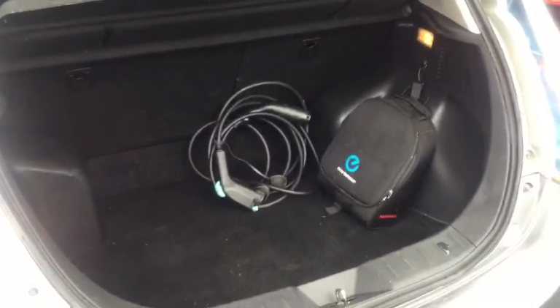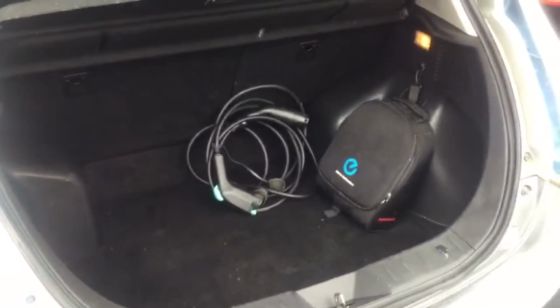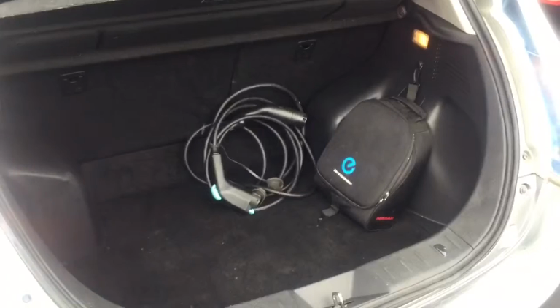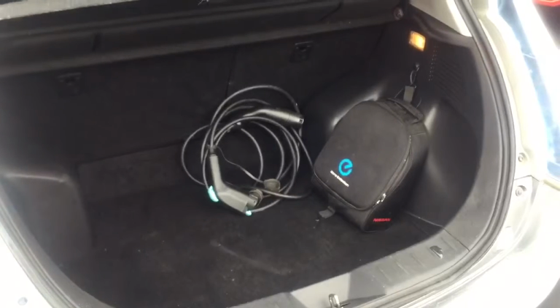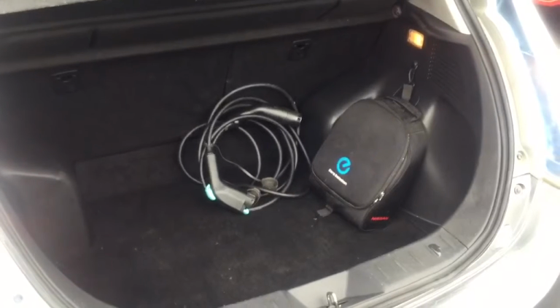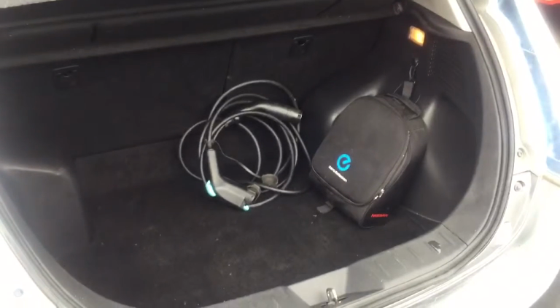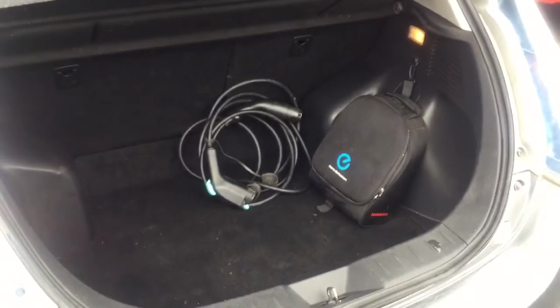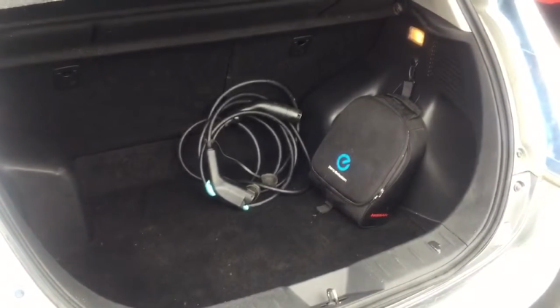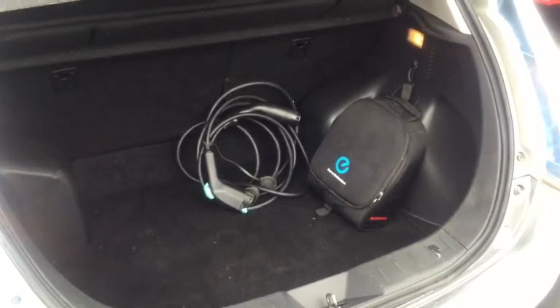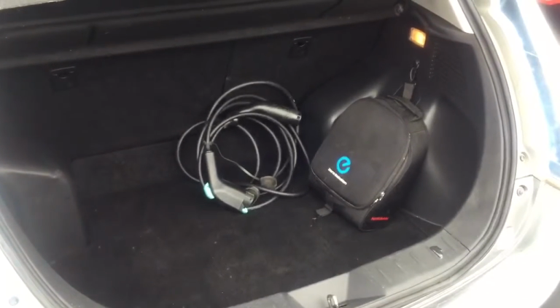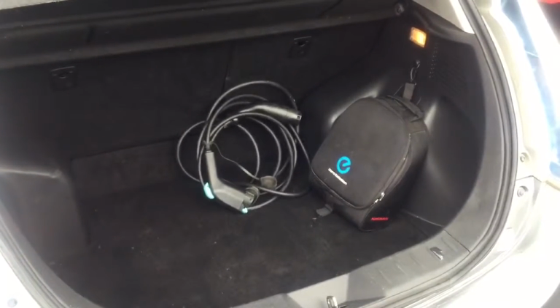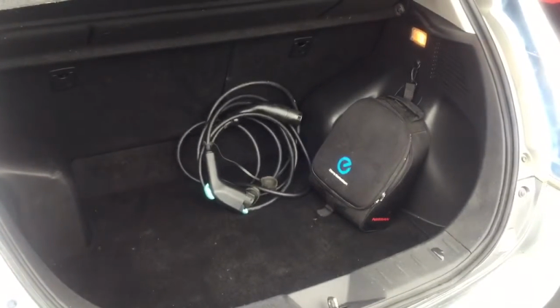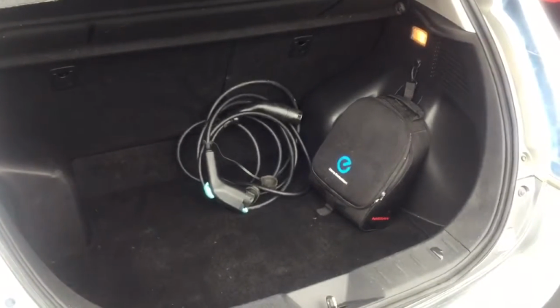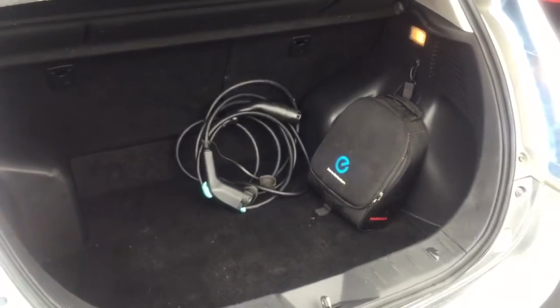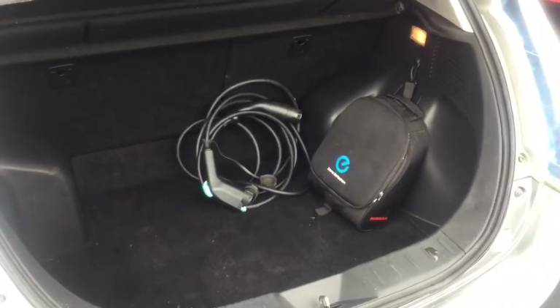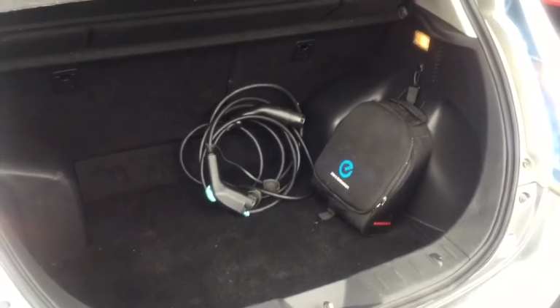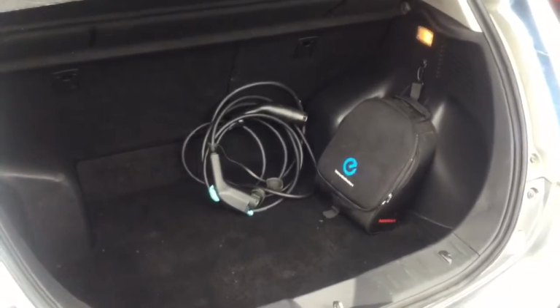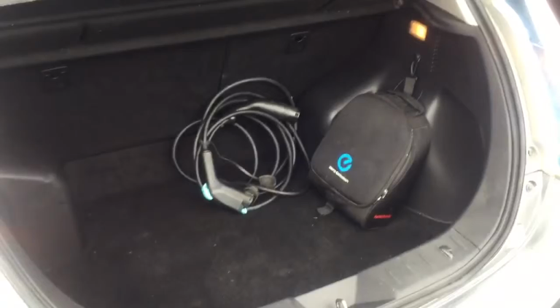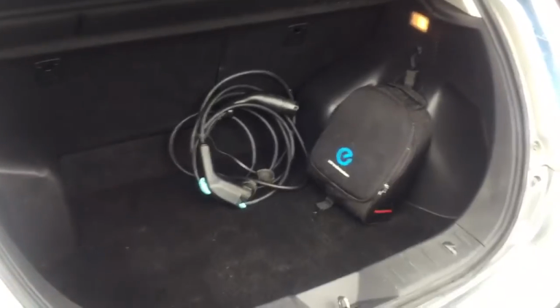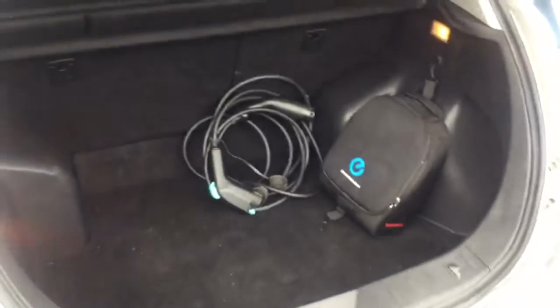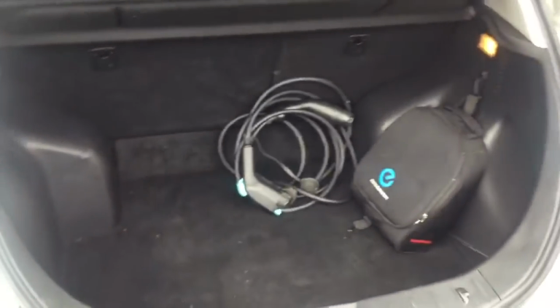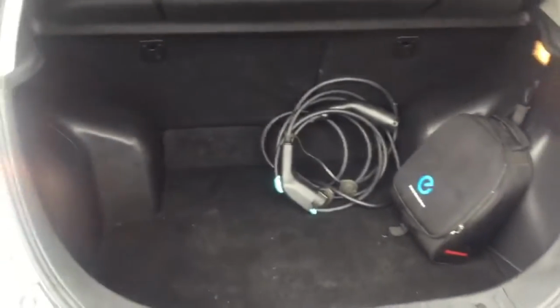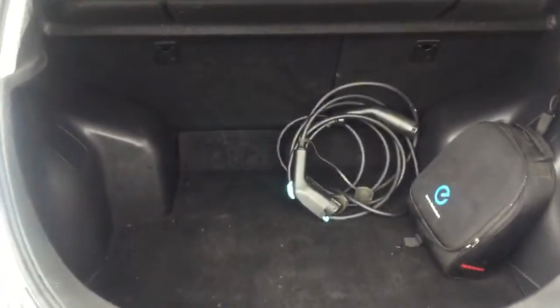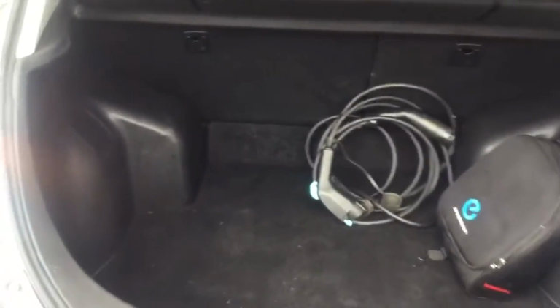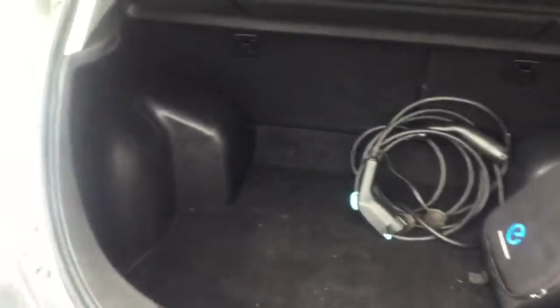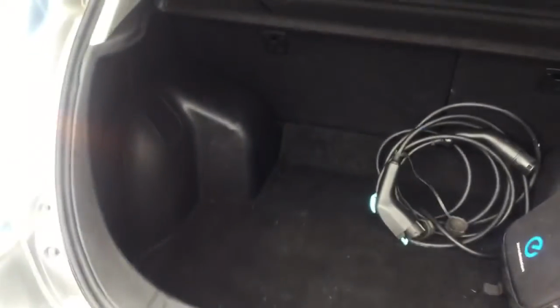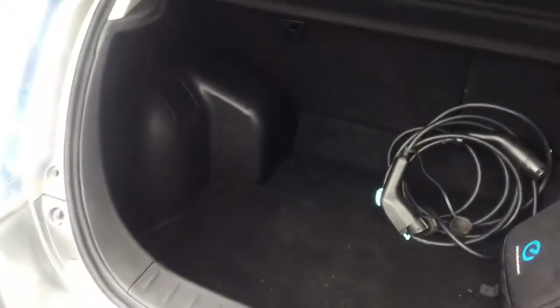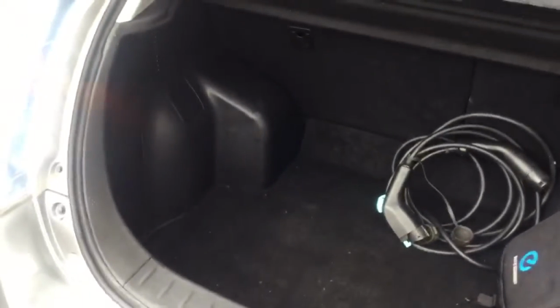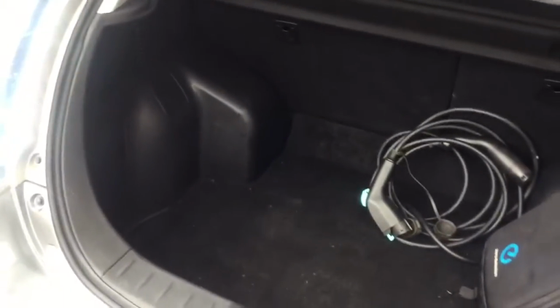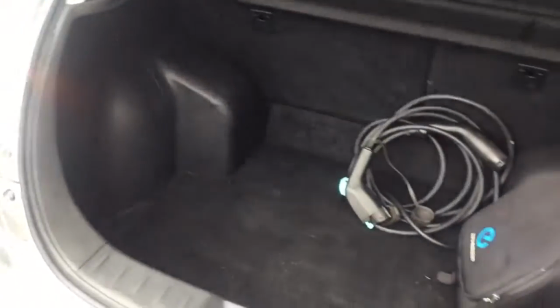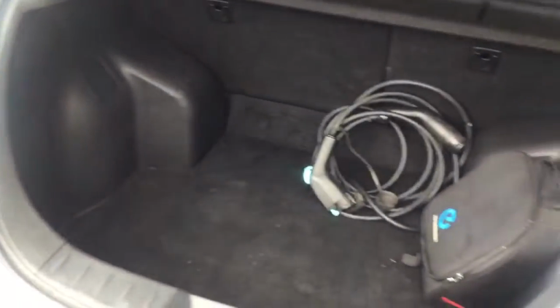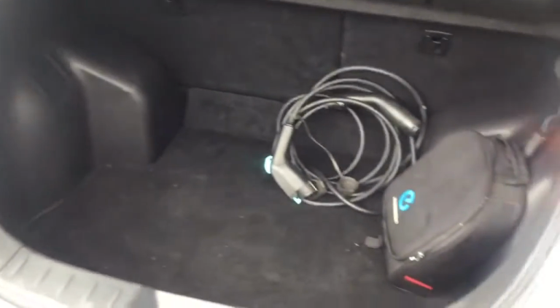This model will also come complete with a home charging cable as well as a street charging cable, and it also has ample boot space in there as well.